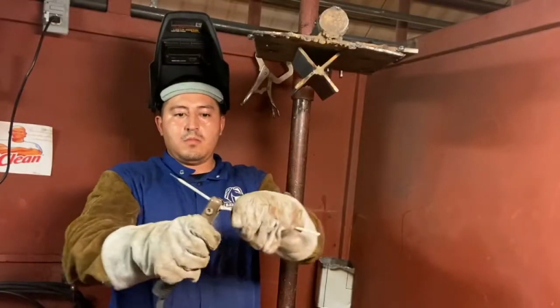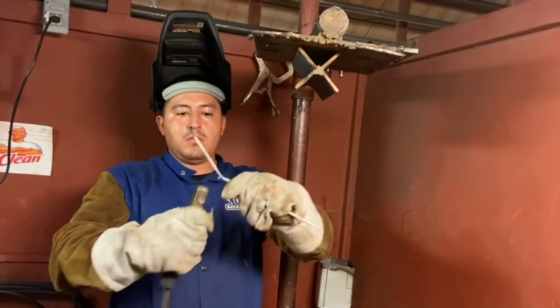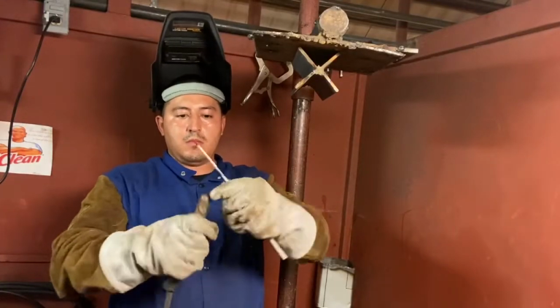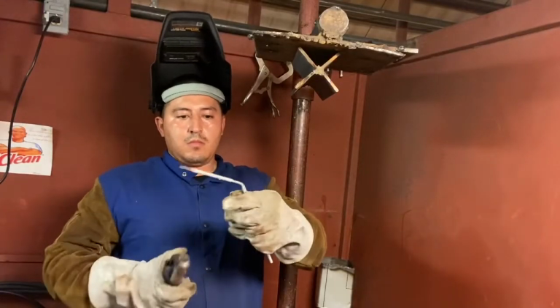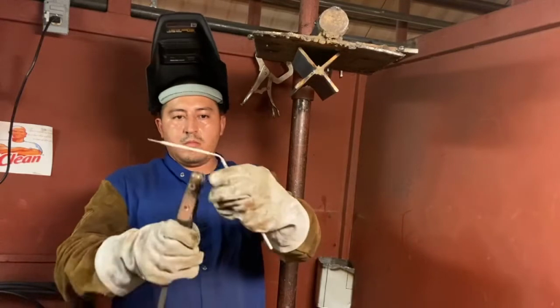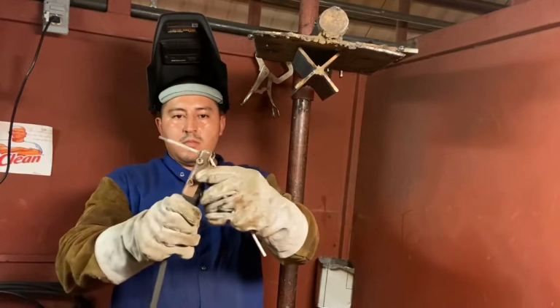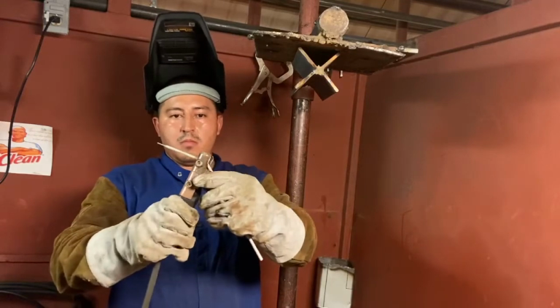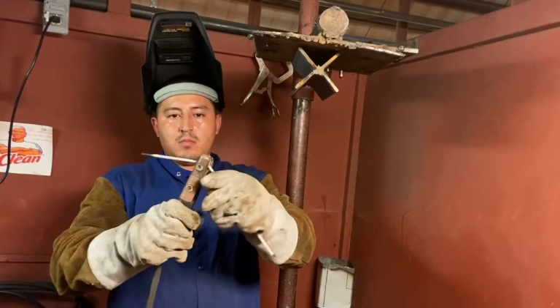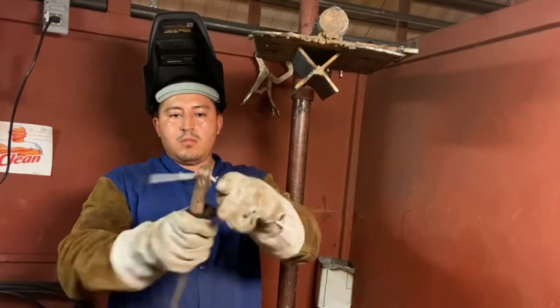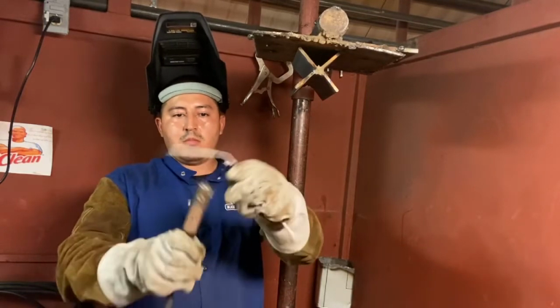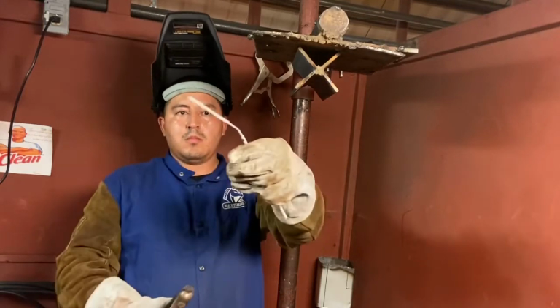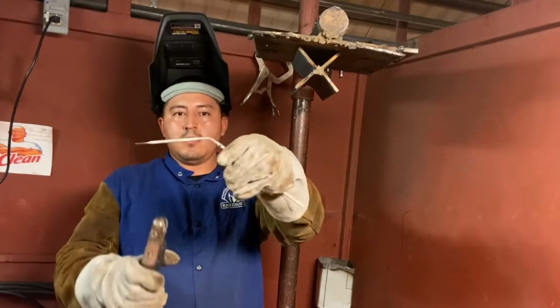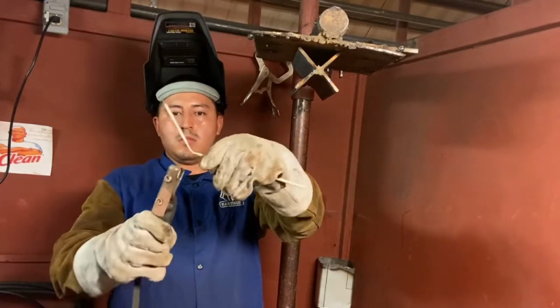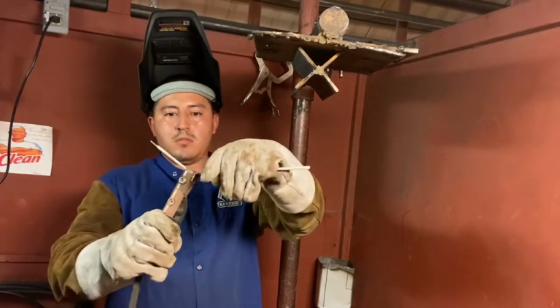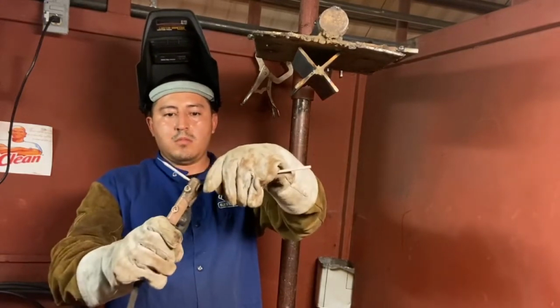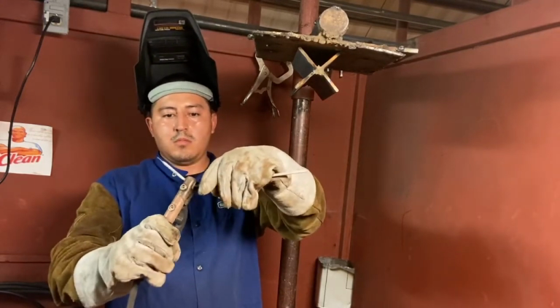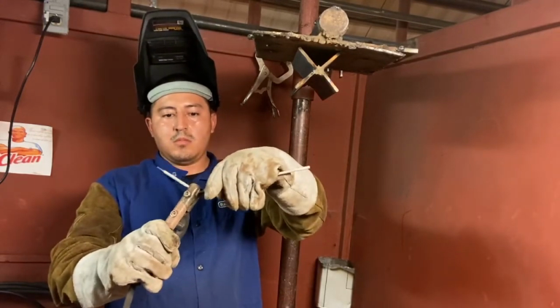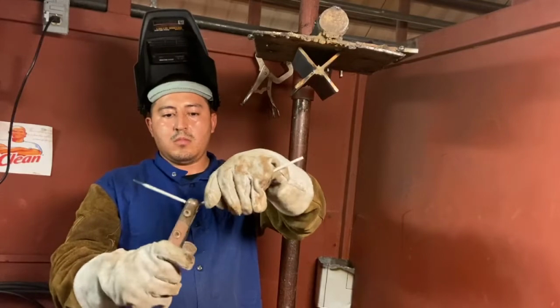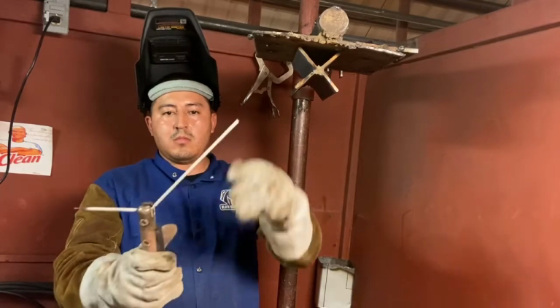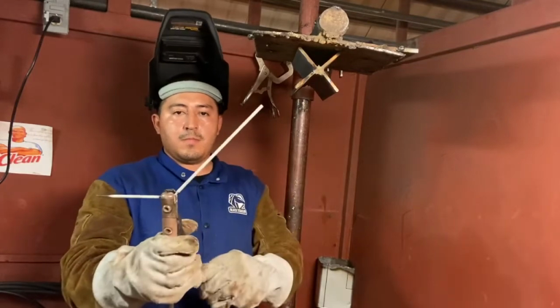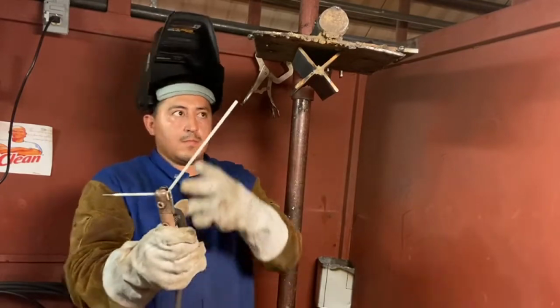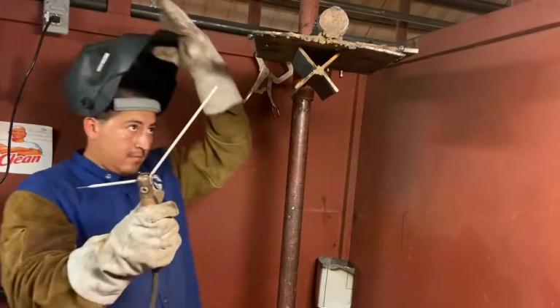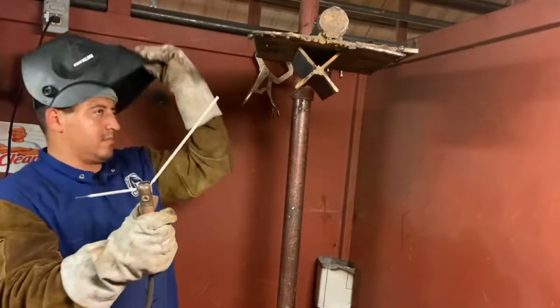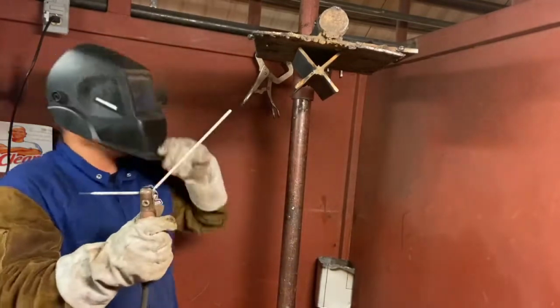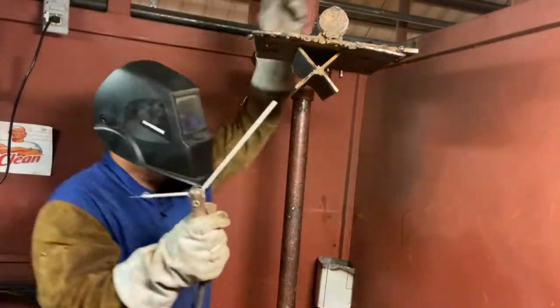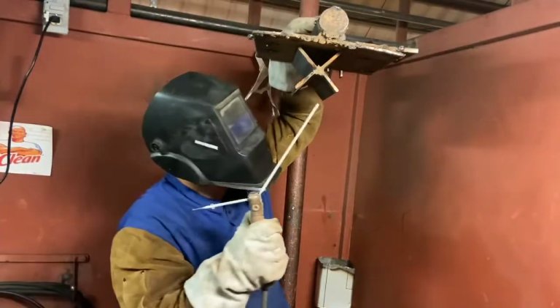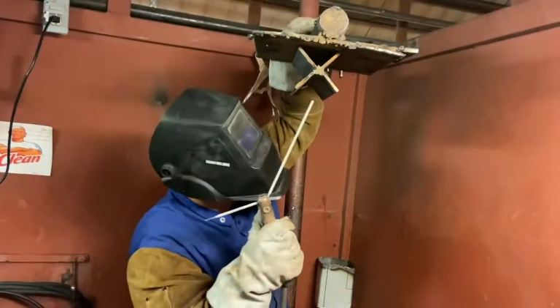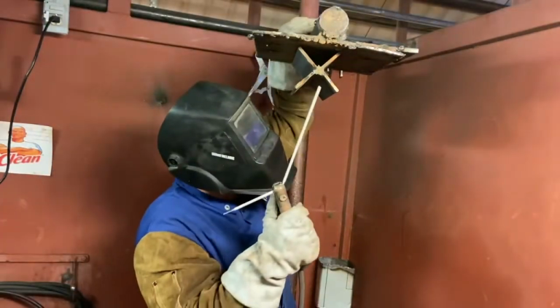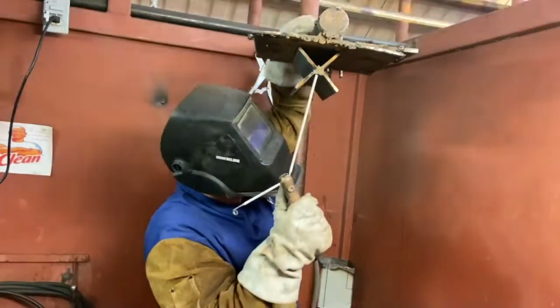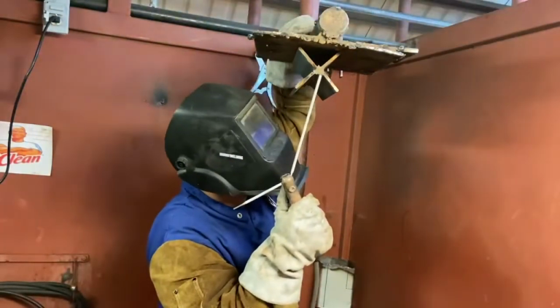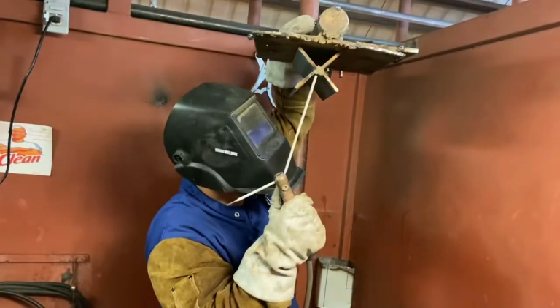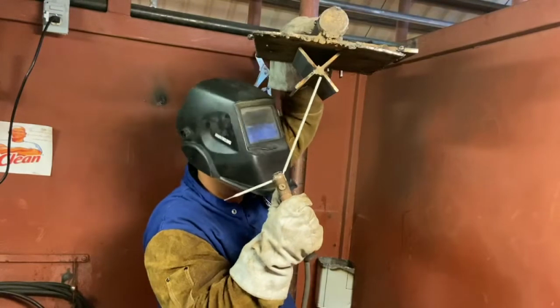This is another way I've learned how to control my electrode specifically for overhead. A lot of people say it's a waste, but hey, this is what I learned in my schoolhouse so this is what I'm showing you guys.